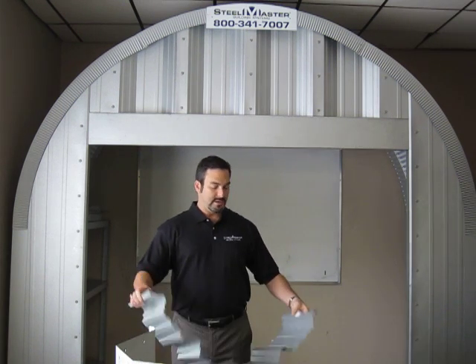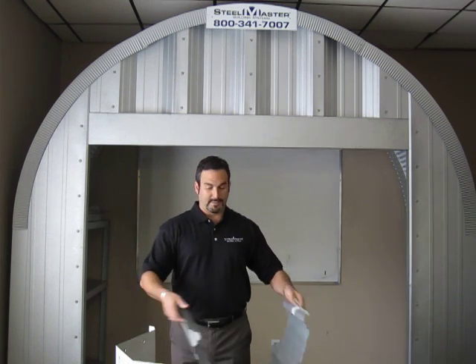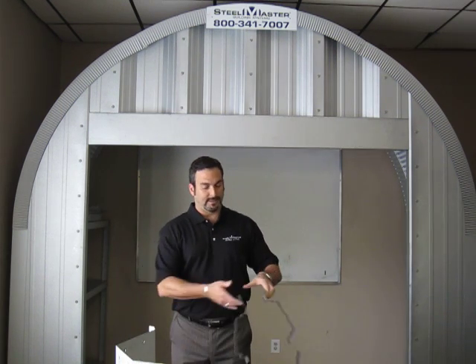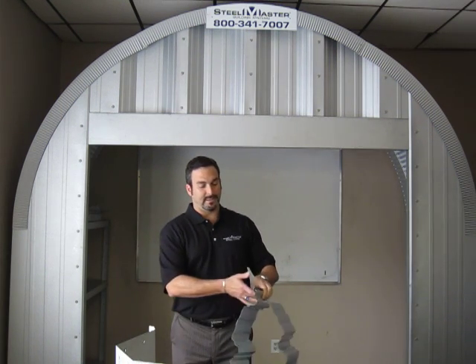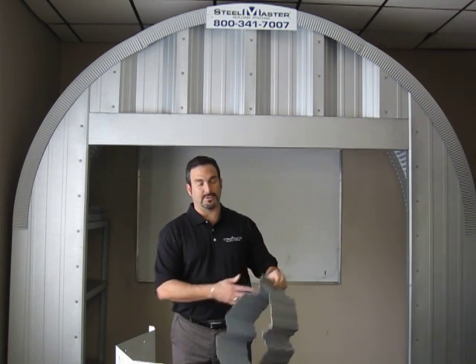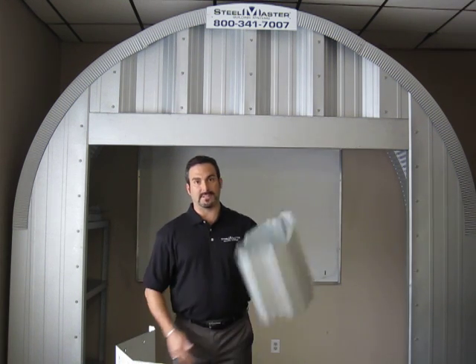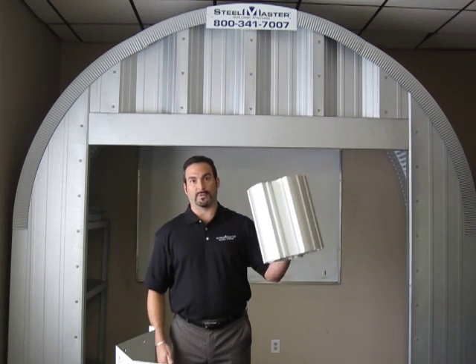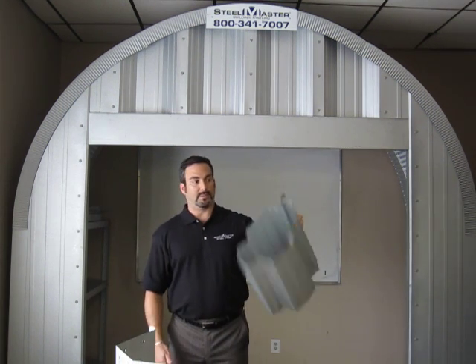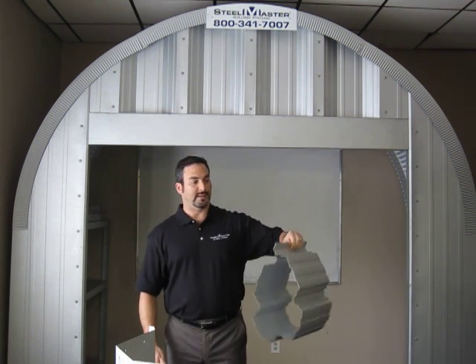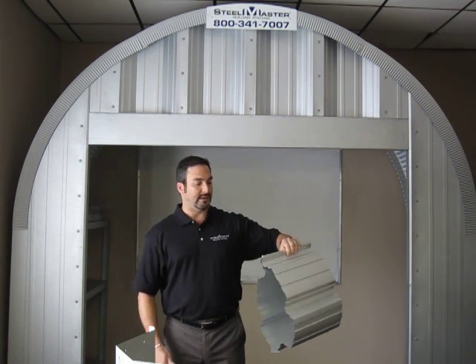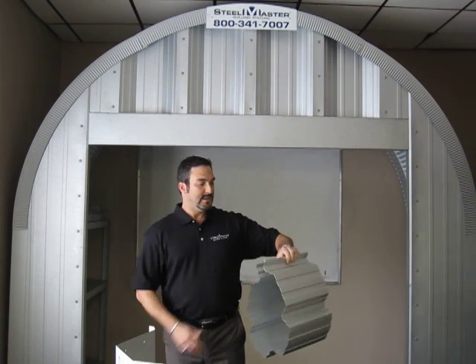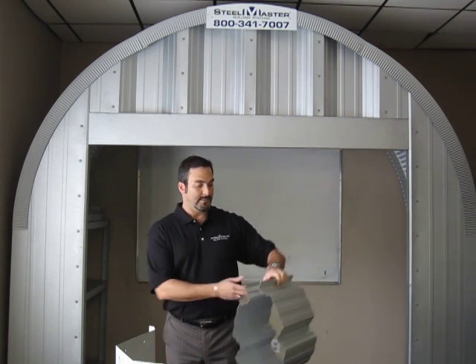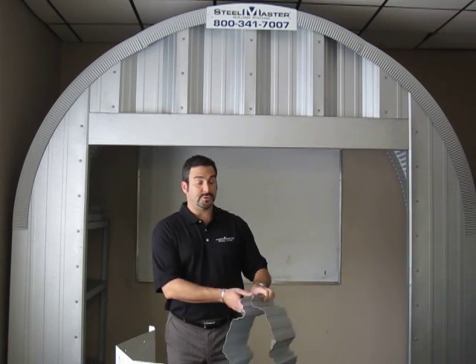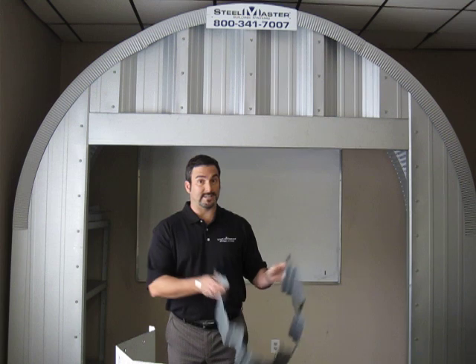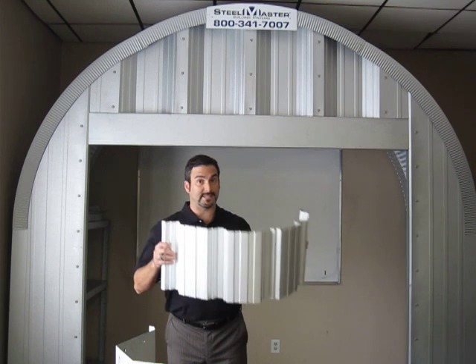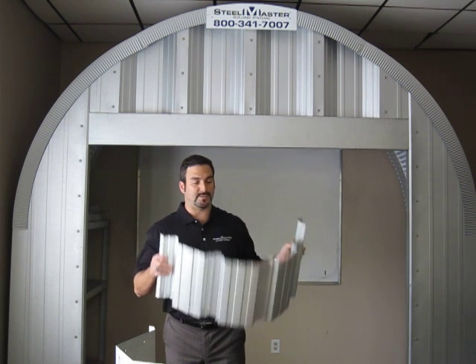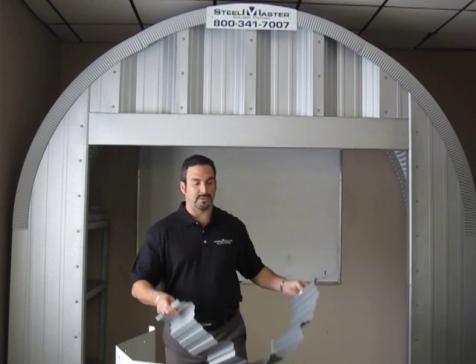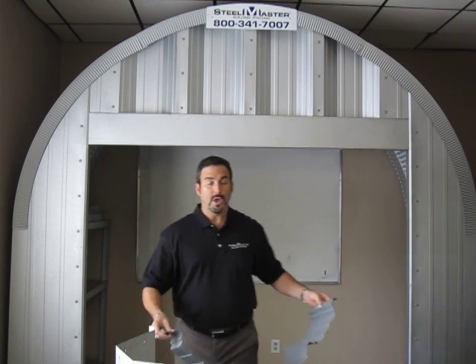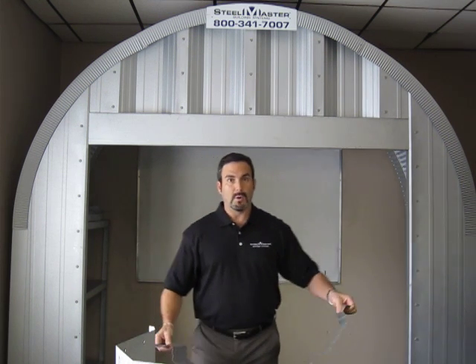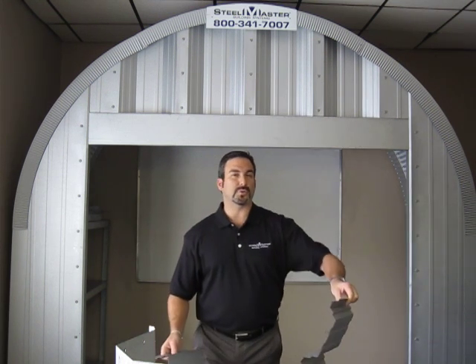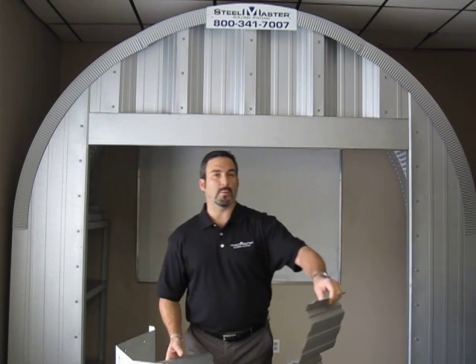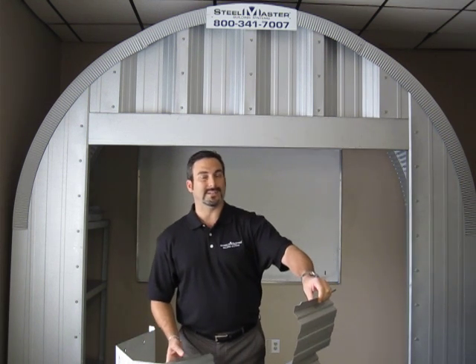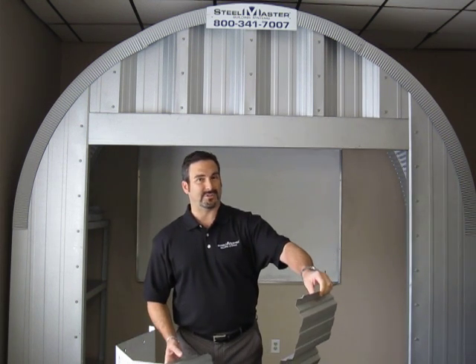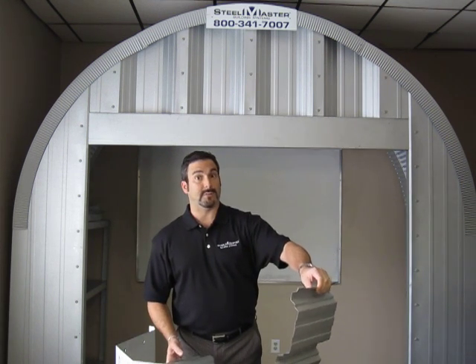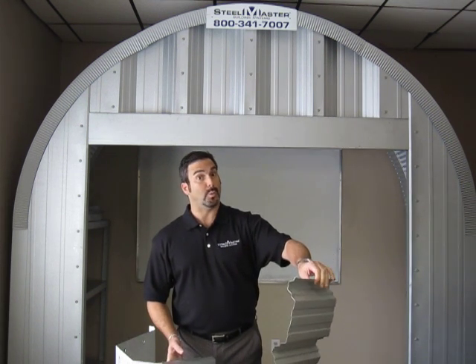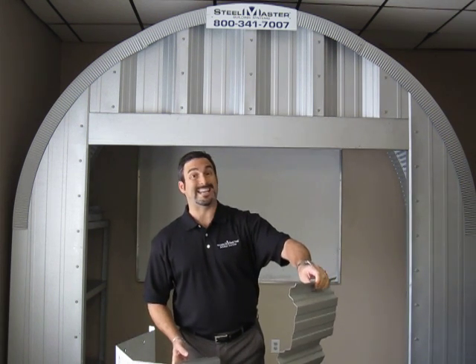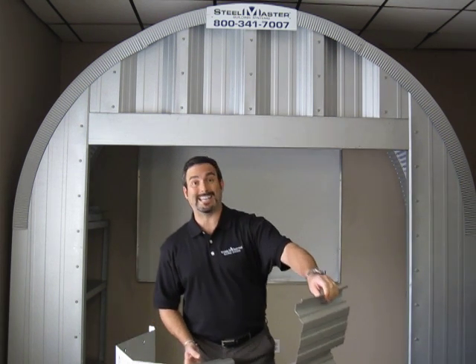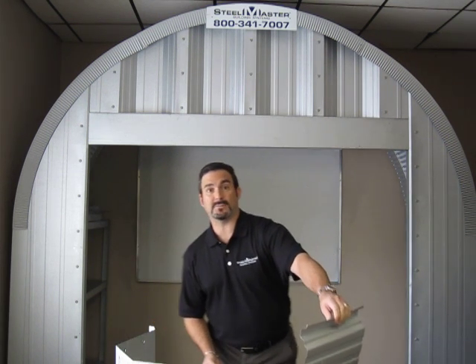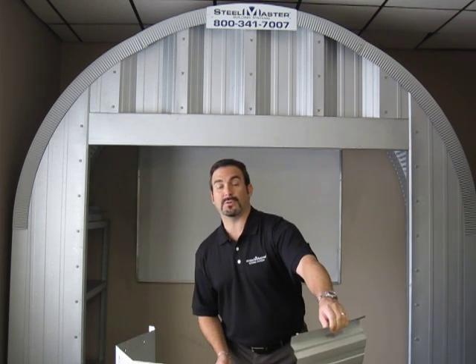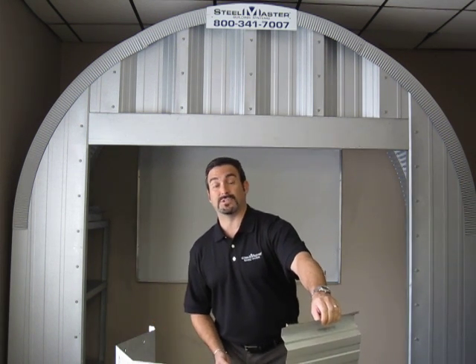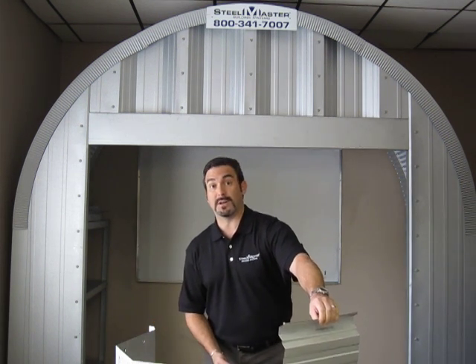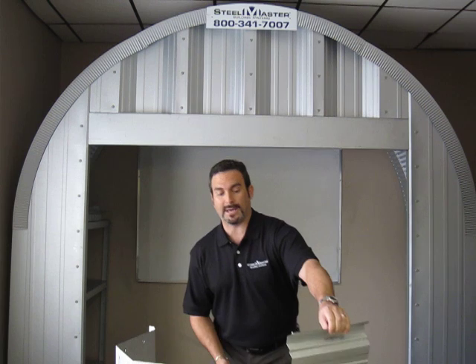I'm not left-handed, as you can see — I'm holding it here in my left hand. This is 26 gauge material. Most straight wall buildings actually come in 29 gauge material, which is much lighter.